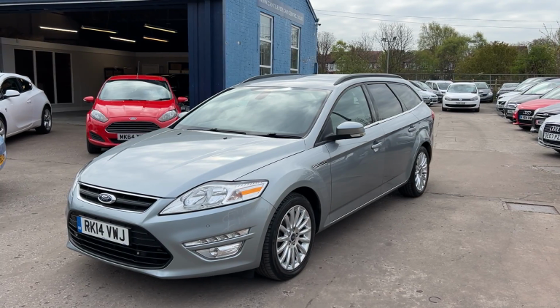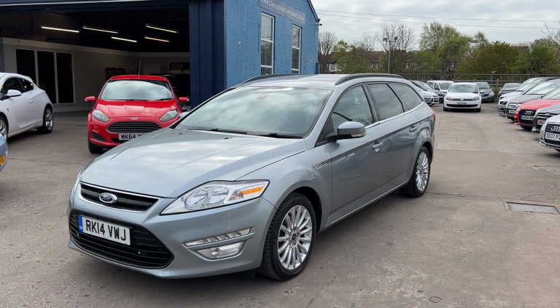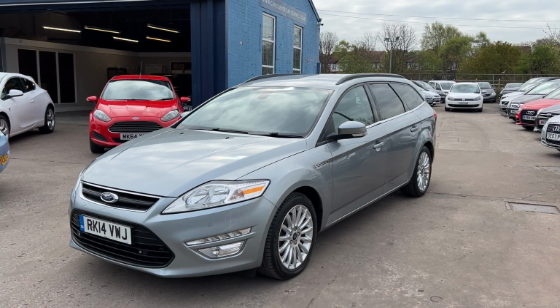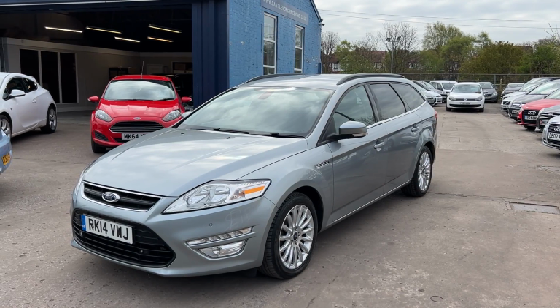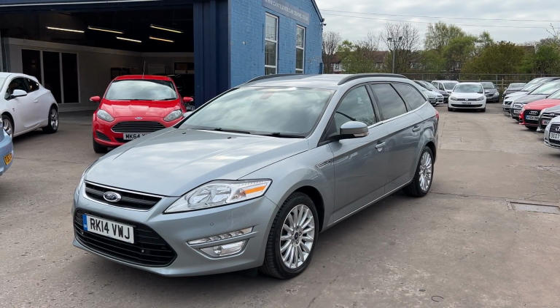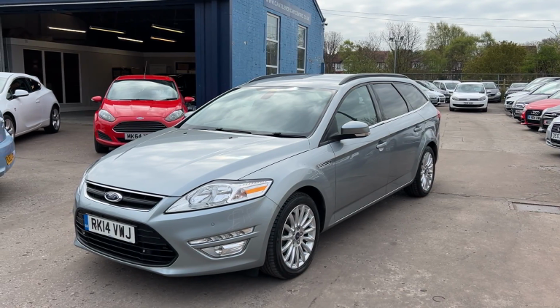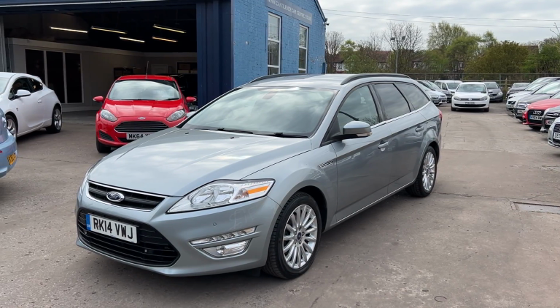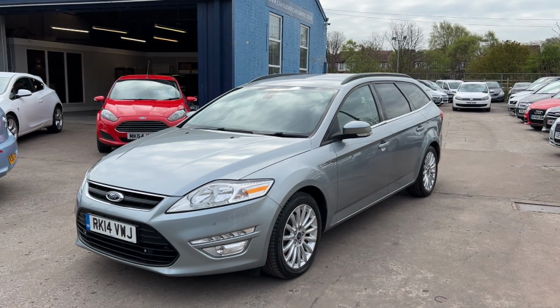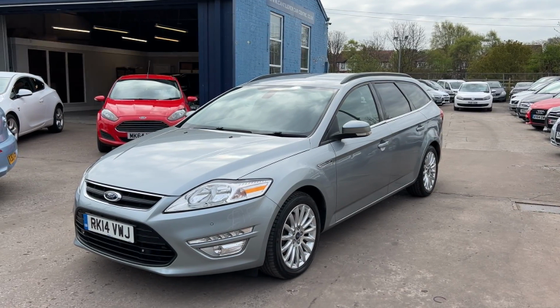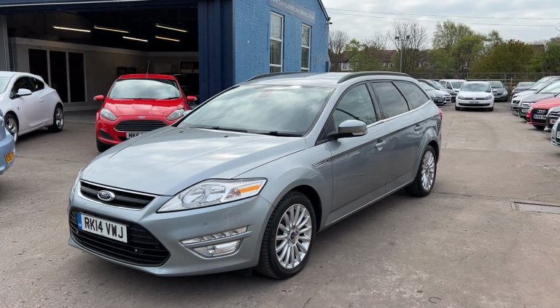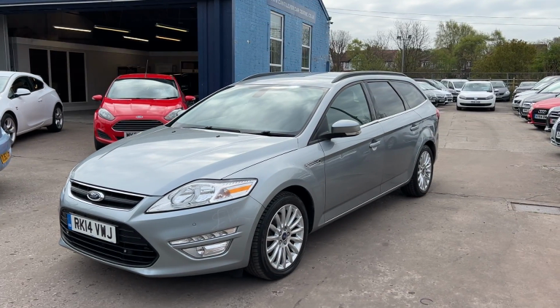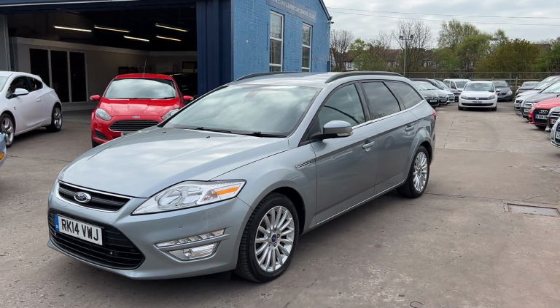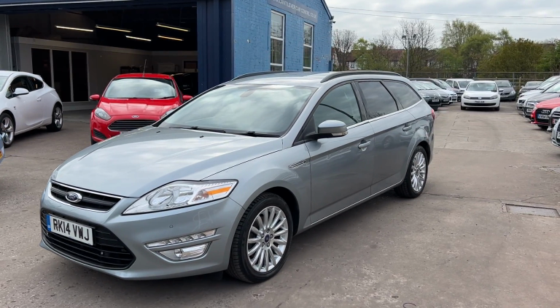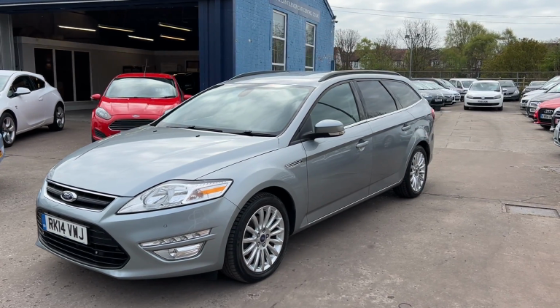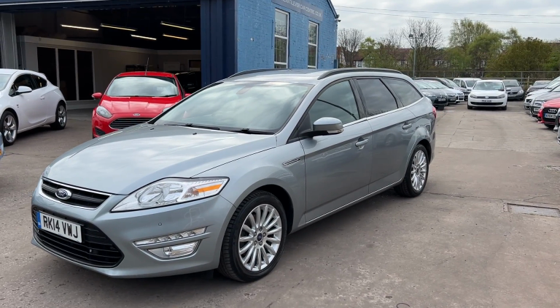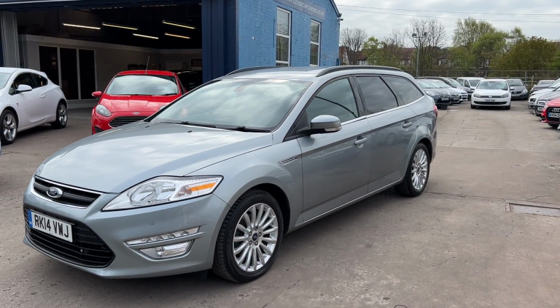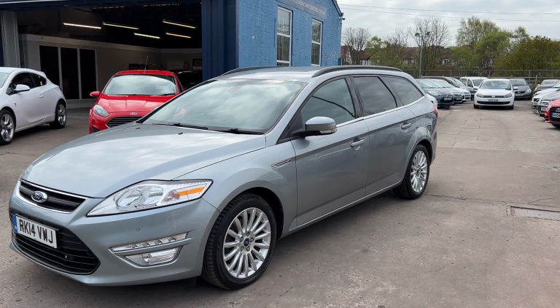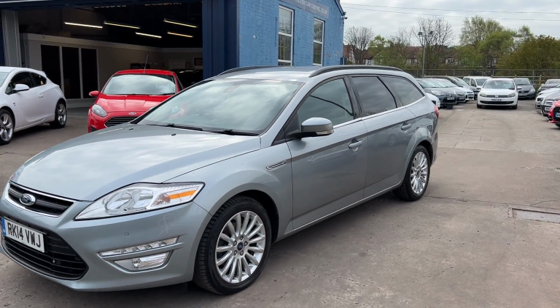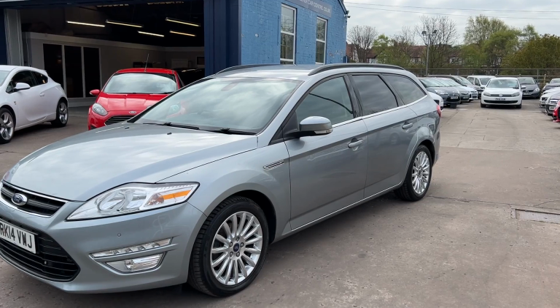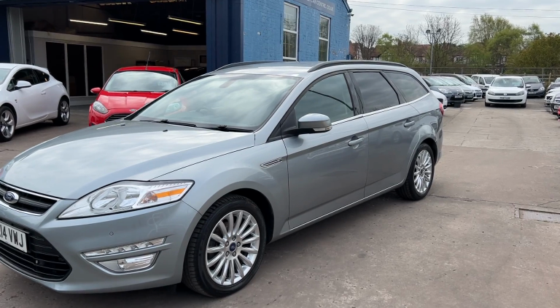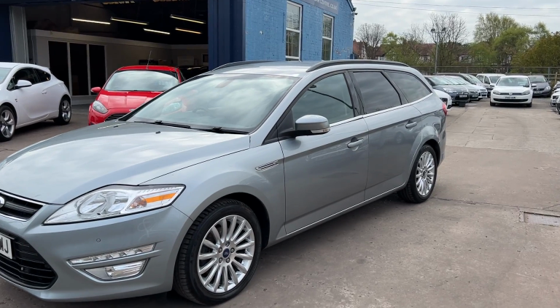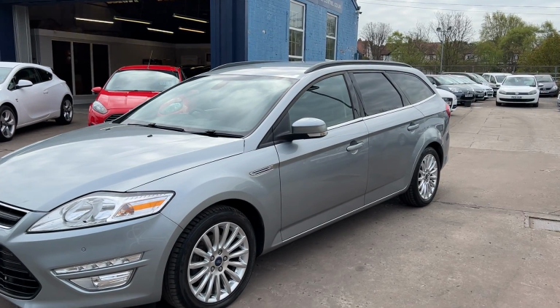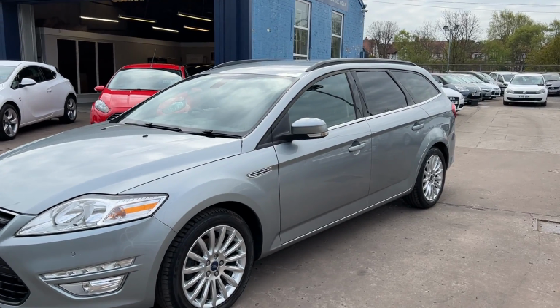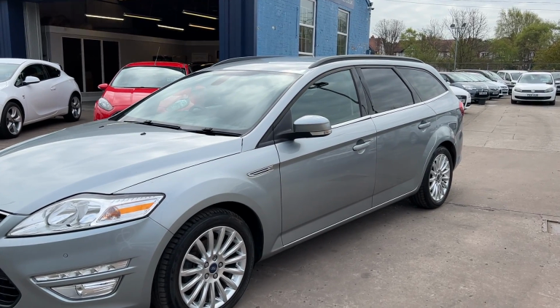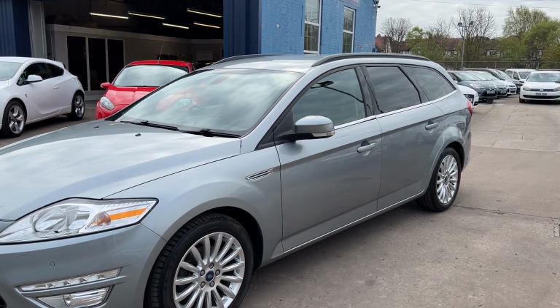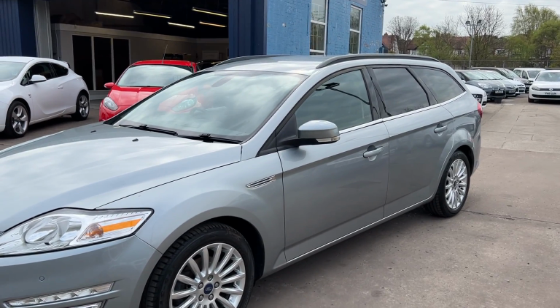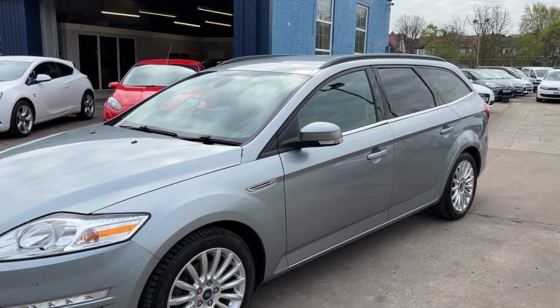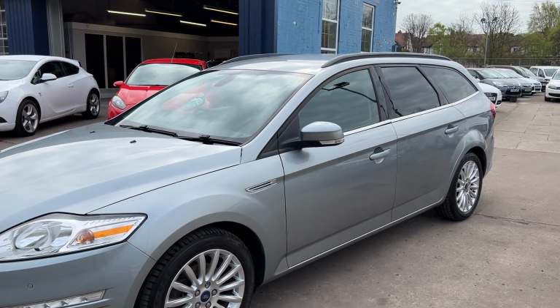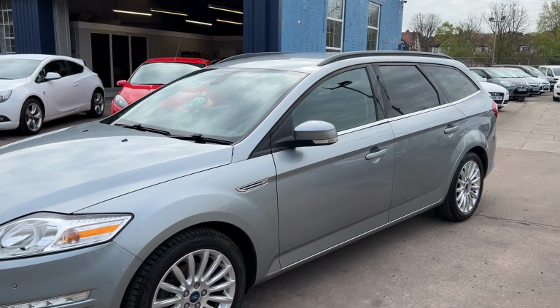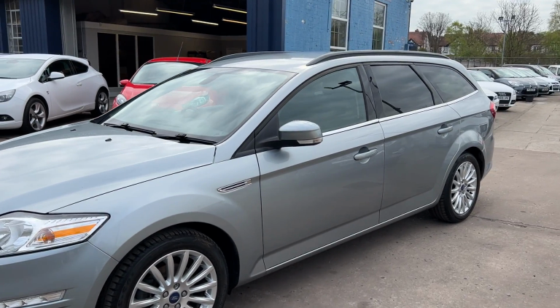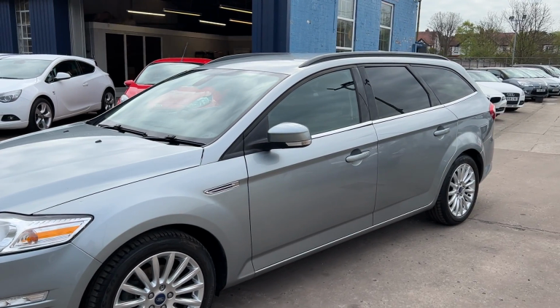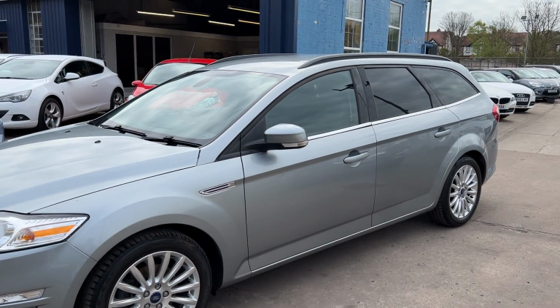Welcome to Cantilever Car Centre. Here today I have a Ford Mondeo Z-Tec Business Edition, registered 2014 on a 14 plate.